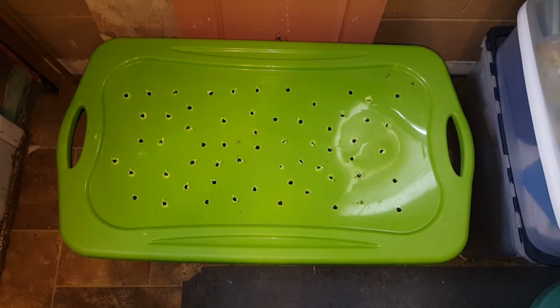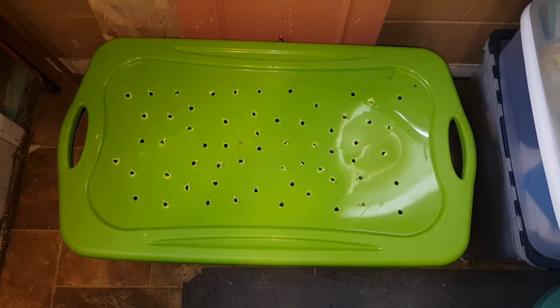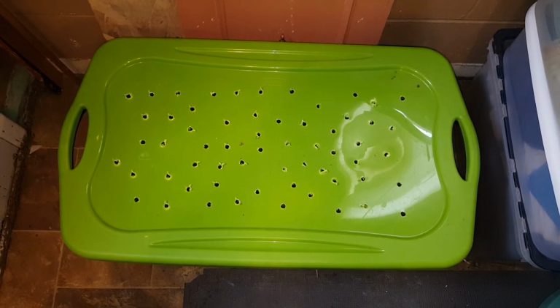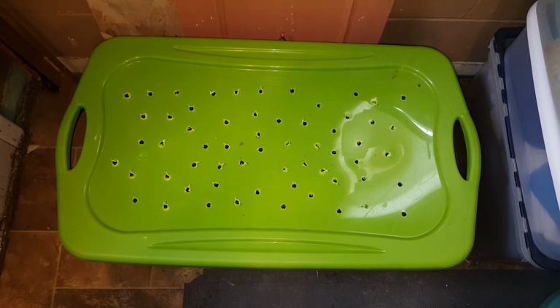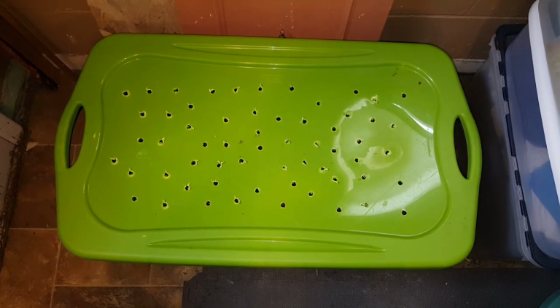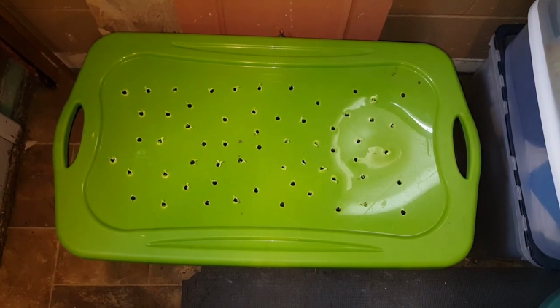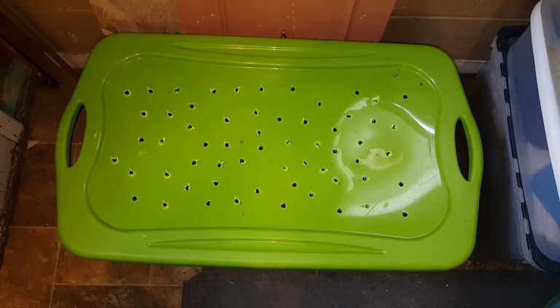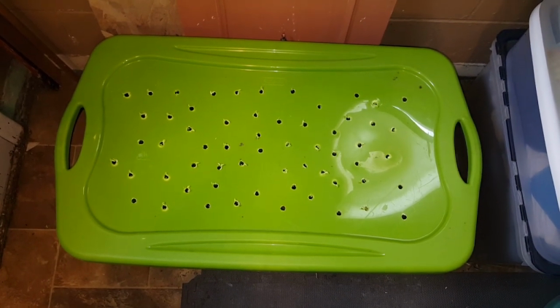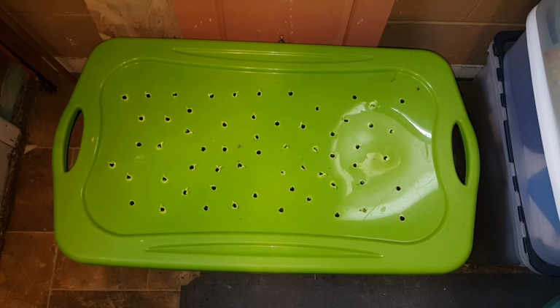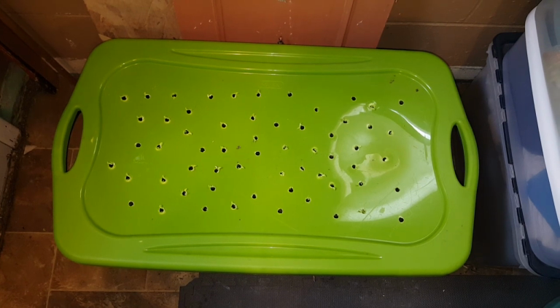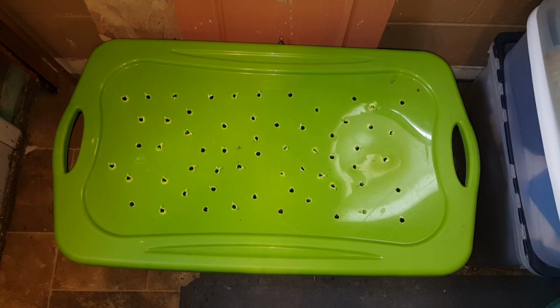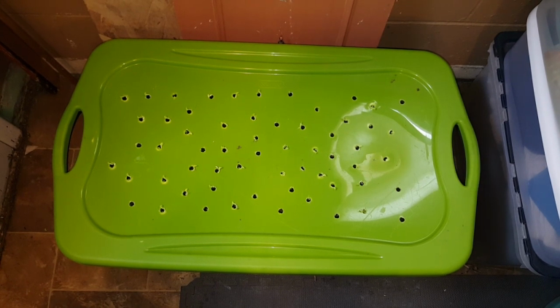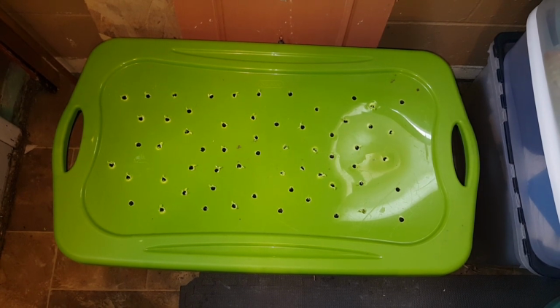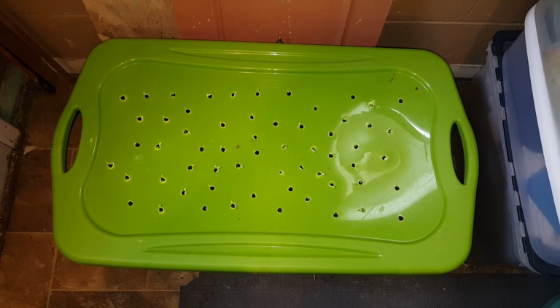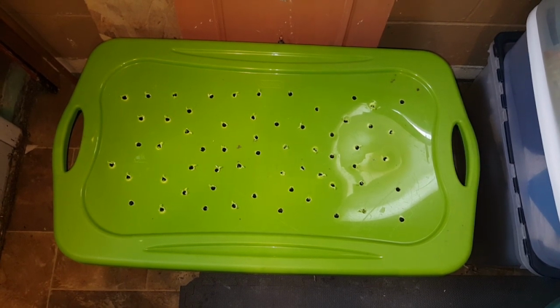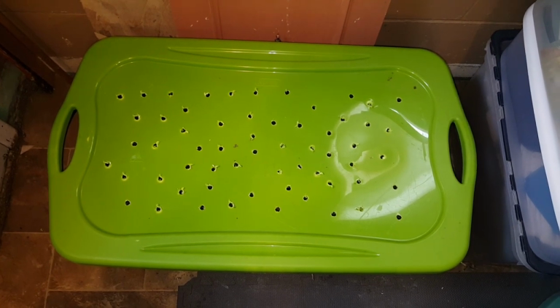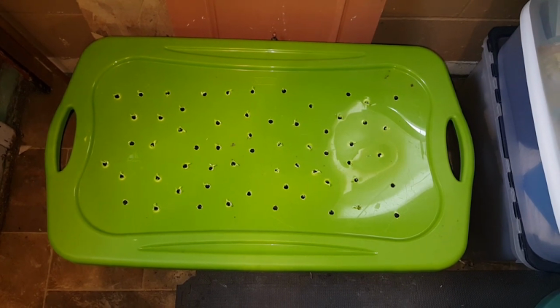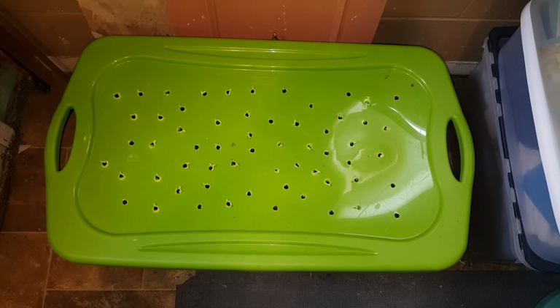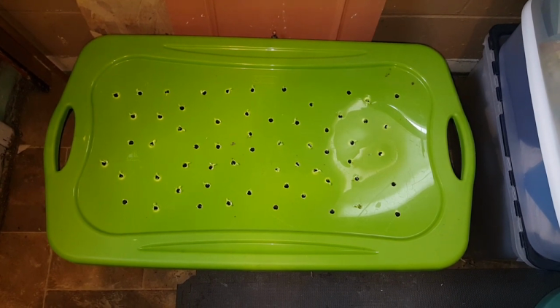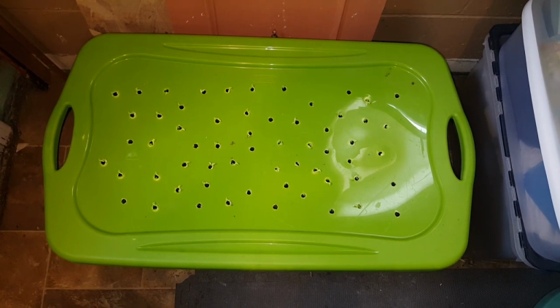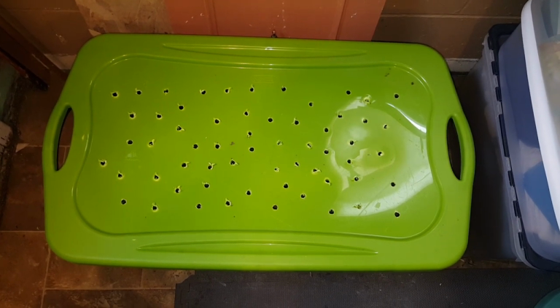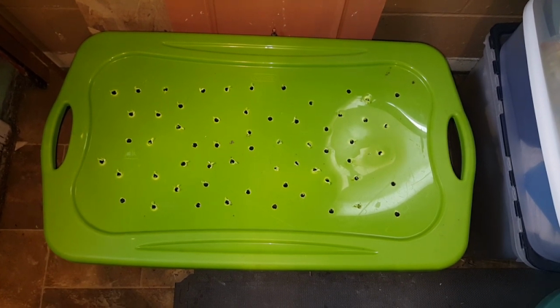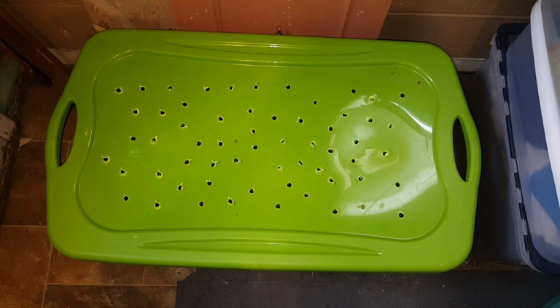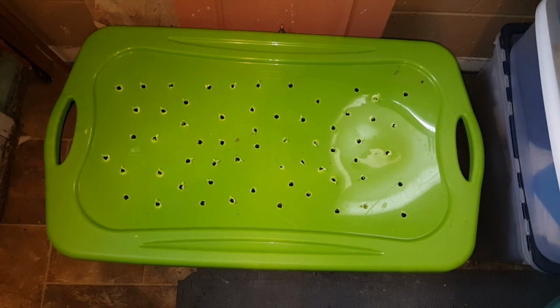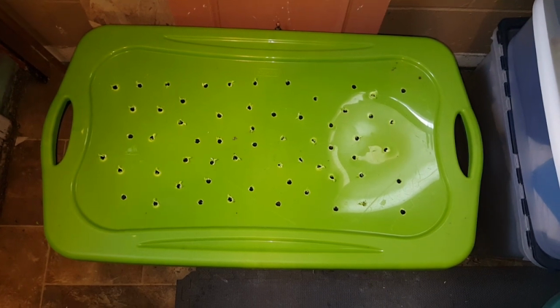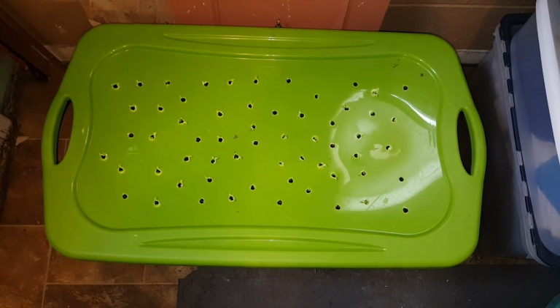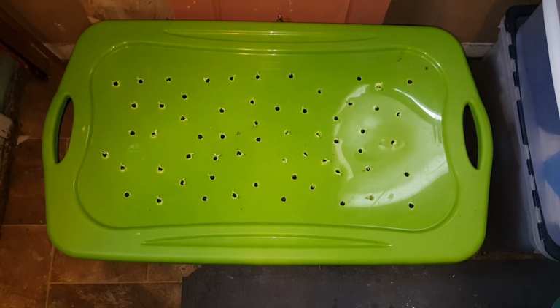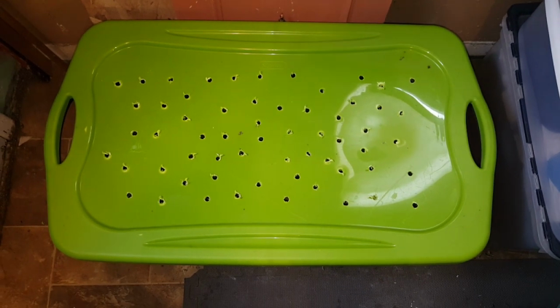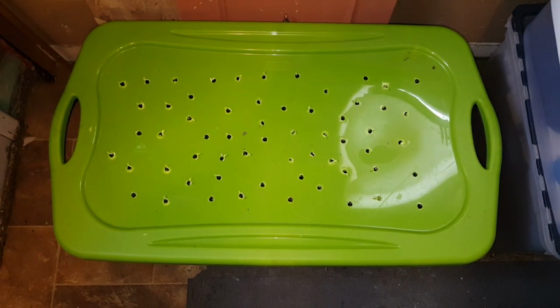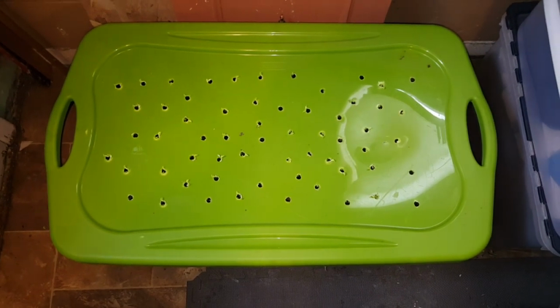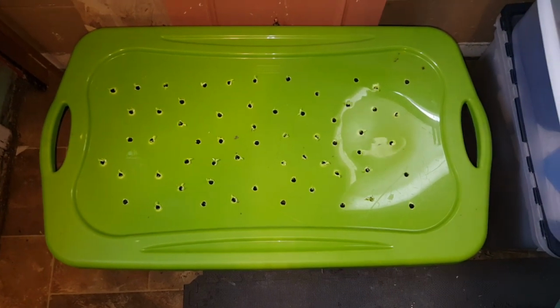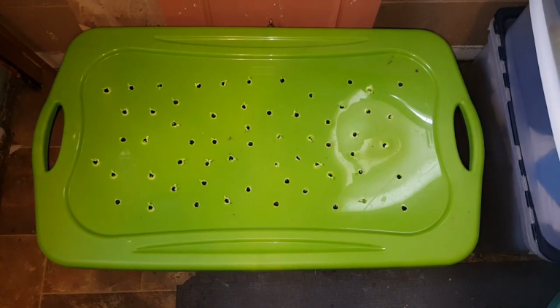Hello! Today it's time to look into the red wiggler worm bin and the European worm bin once again to see what's going on. It's been about two weeks, so let's take a look.